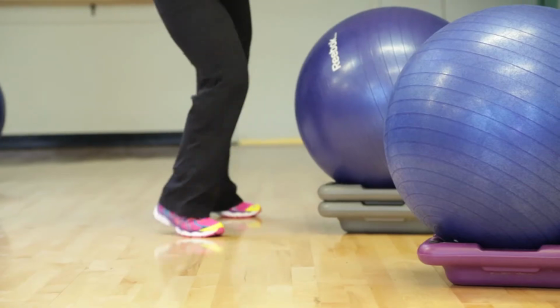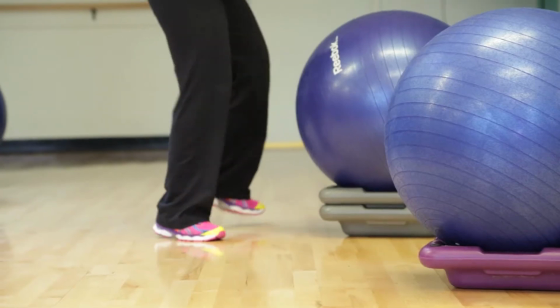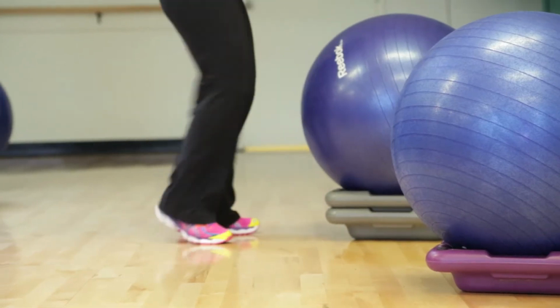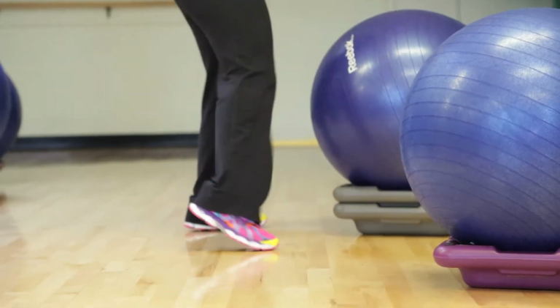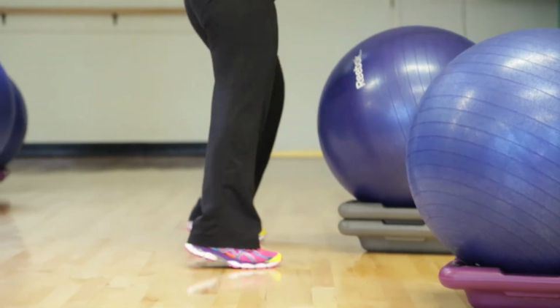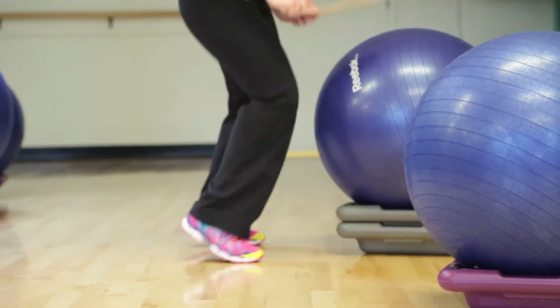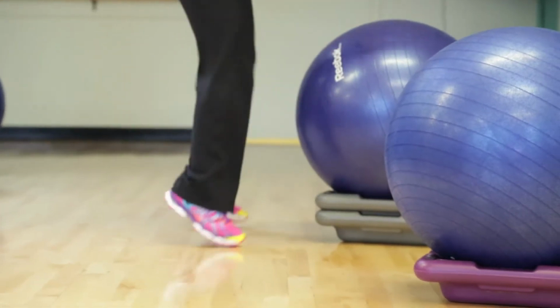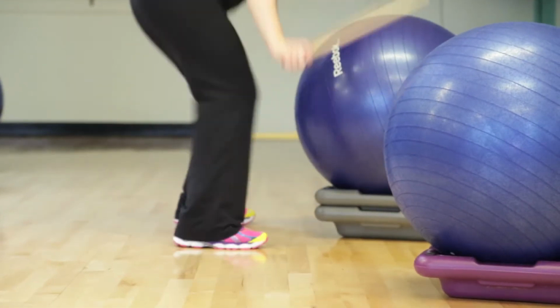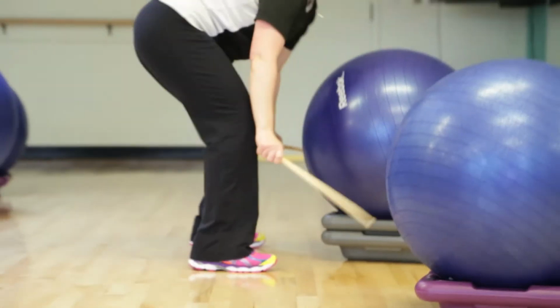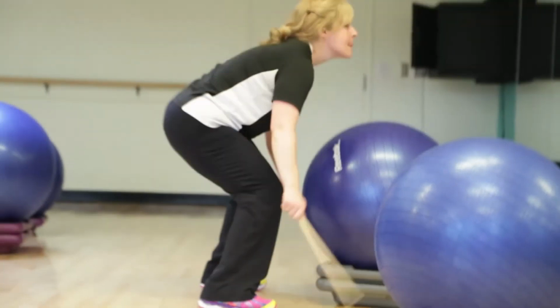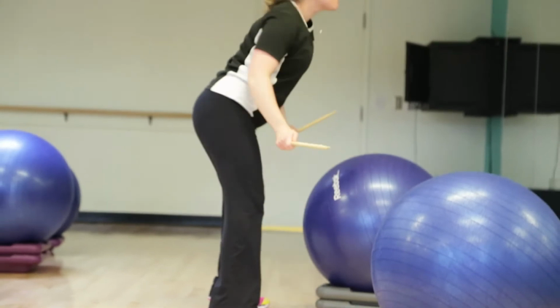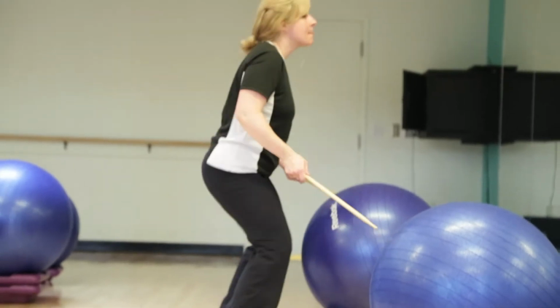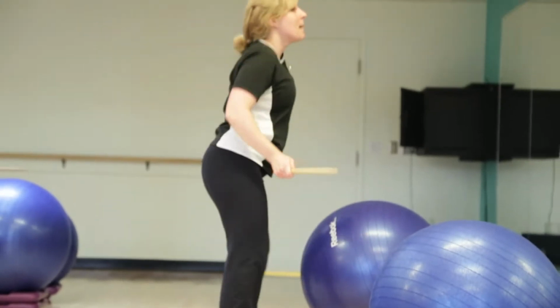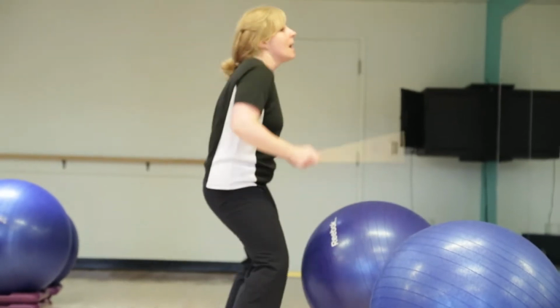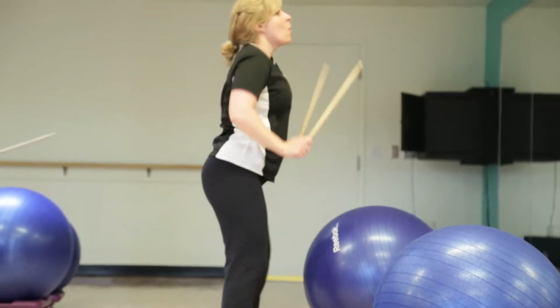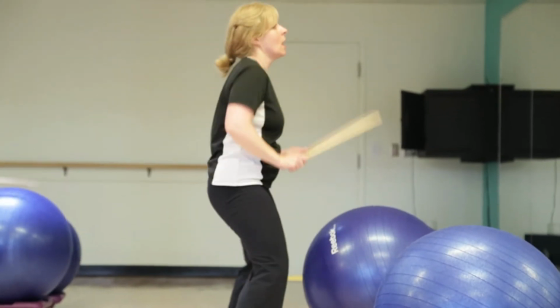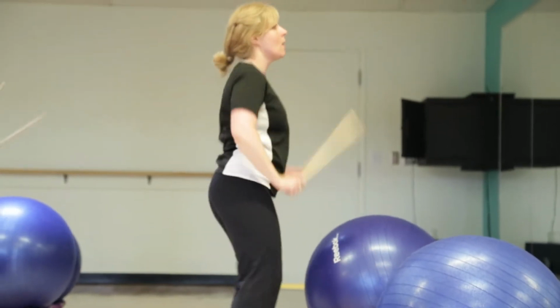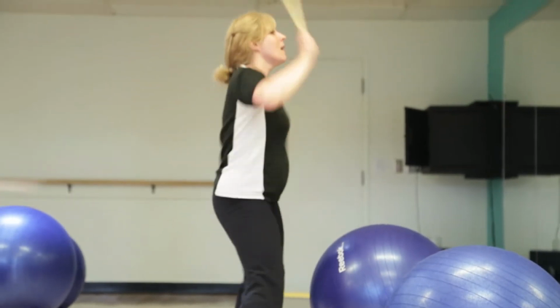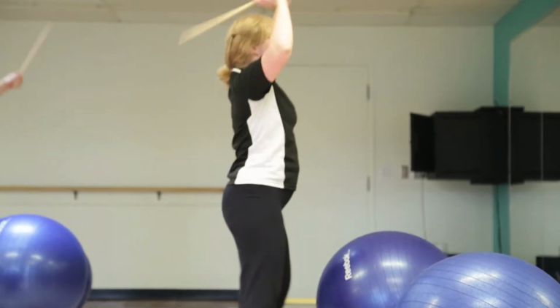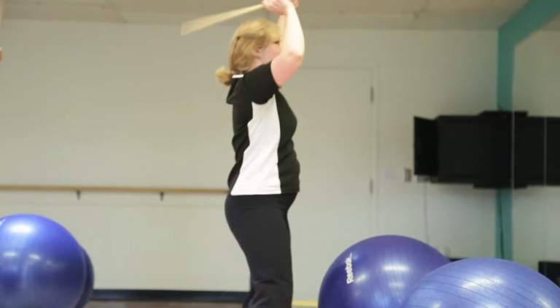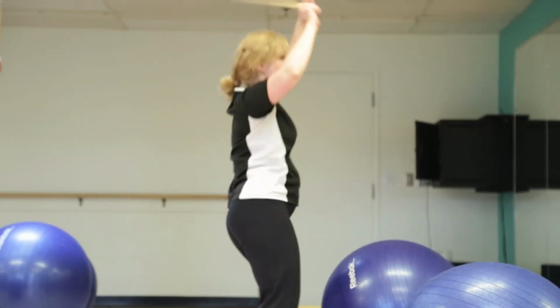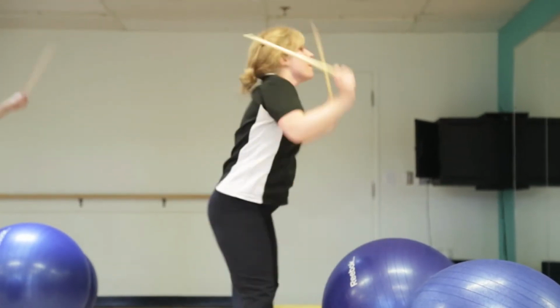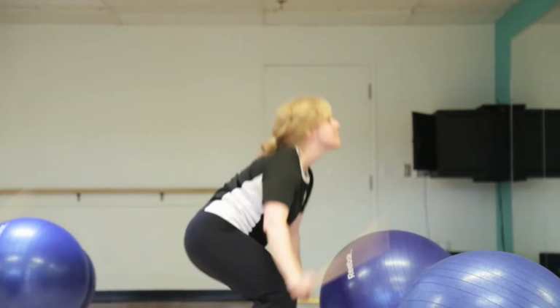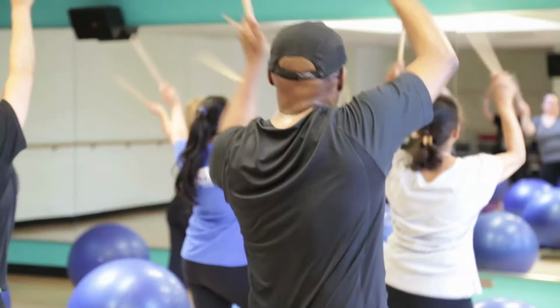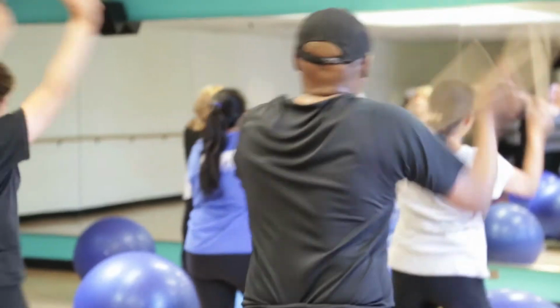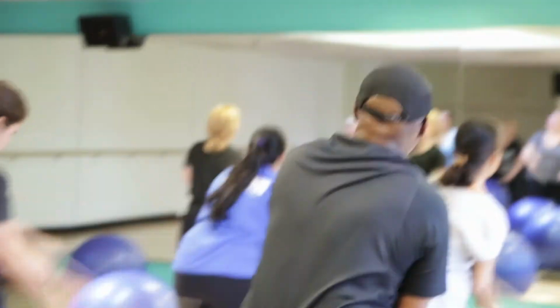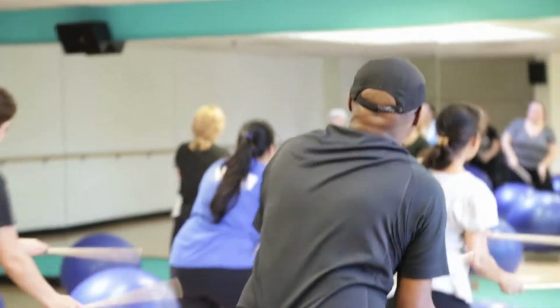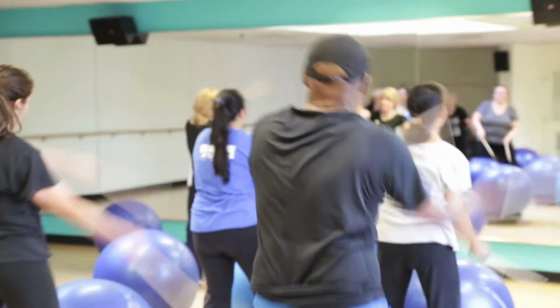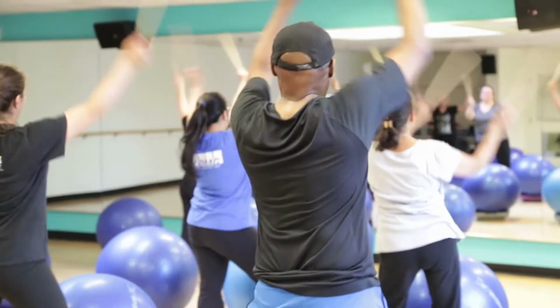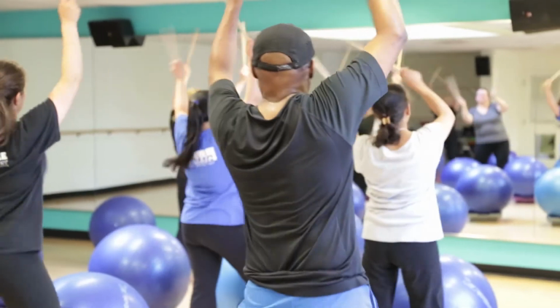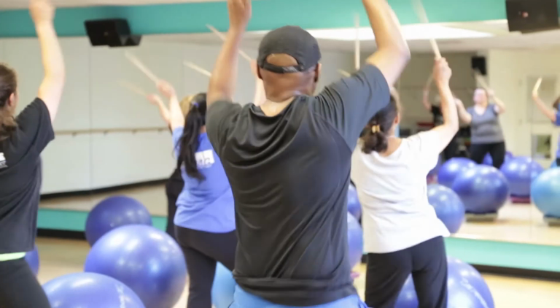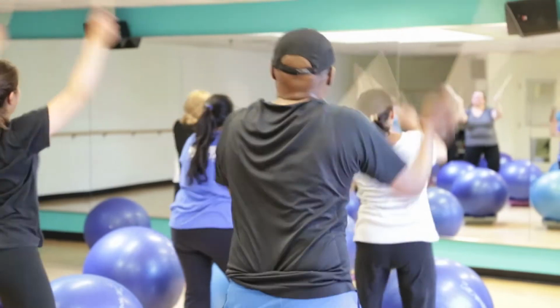You can do shuffles, you can do squats, knee steps — a lot of the high-level moves that you do in other classes will be done in this class as well.